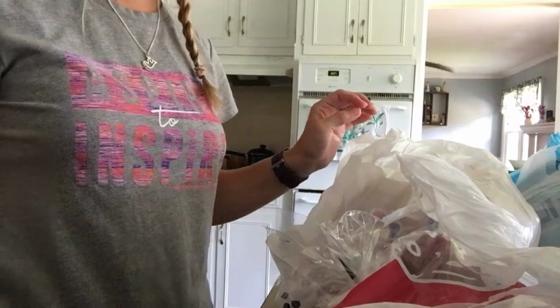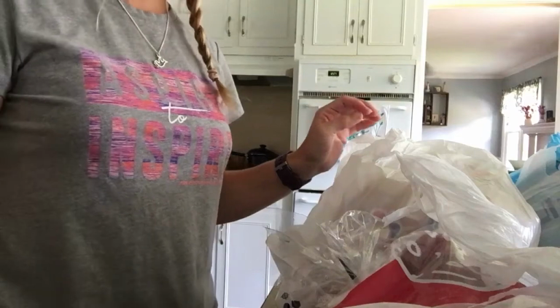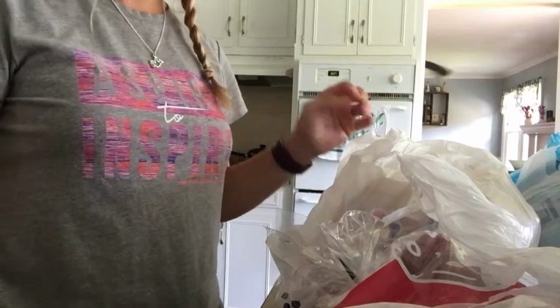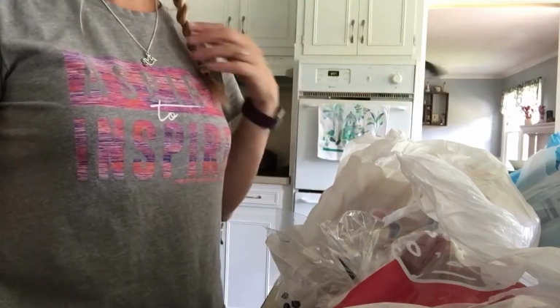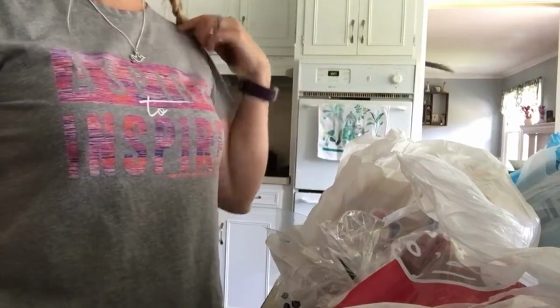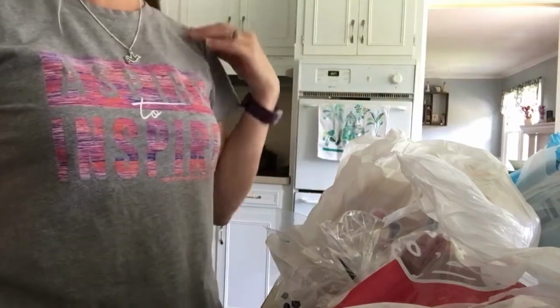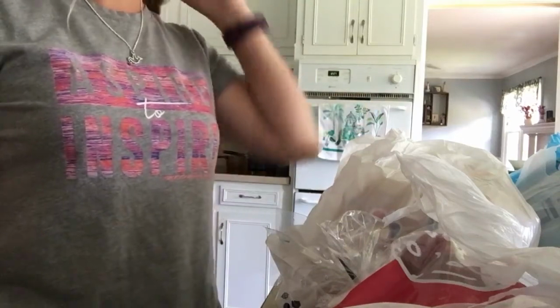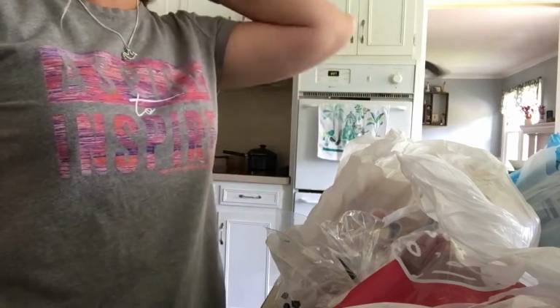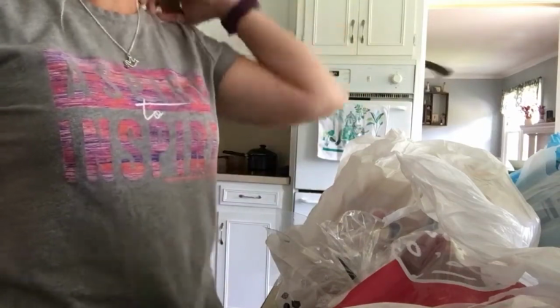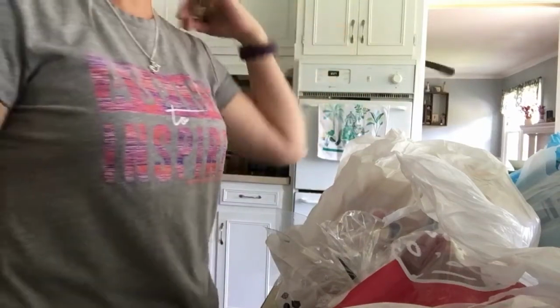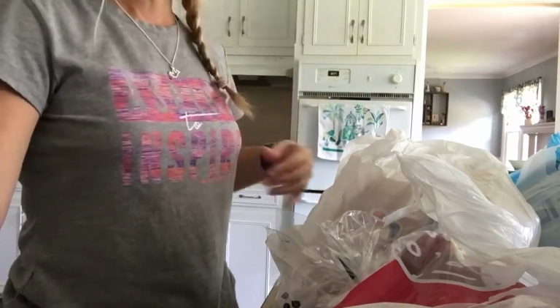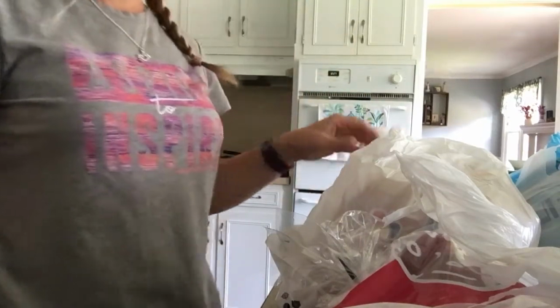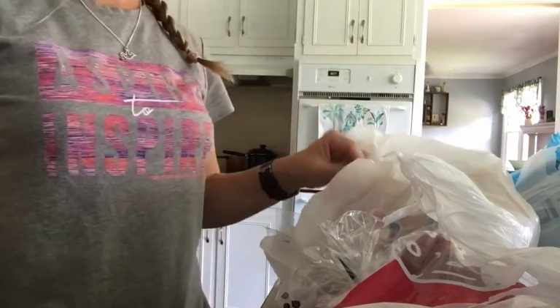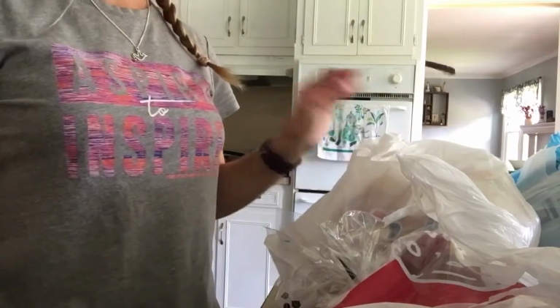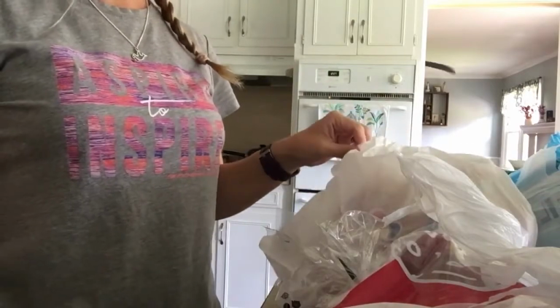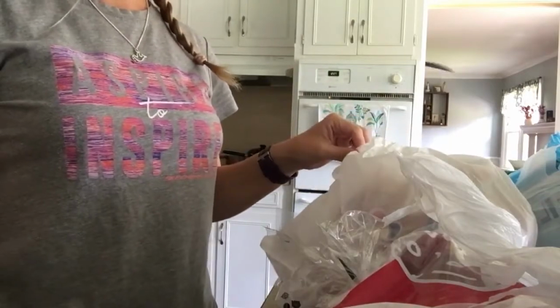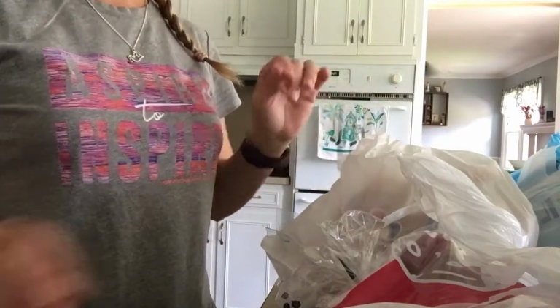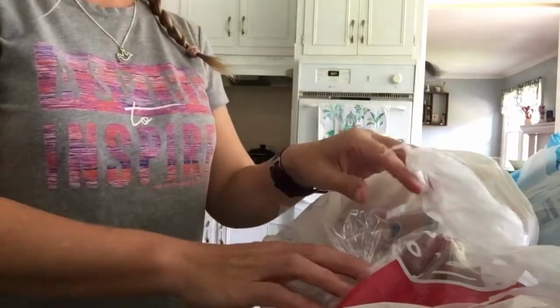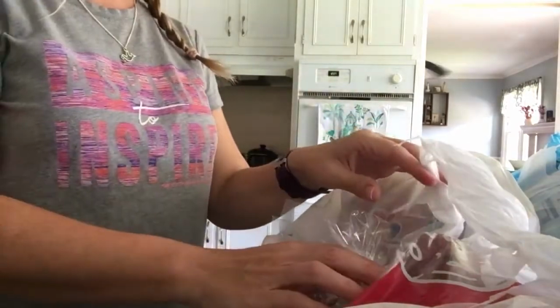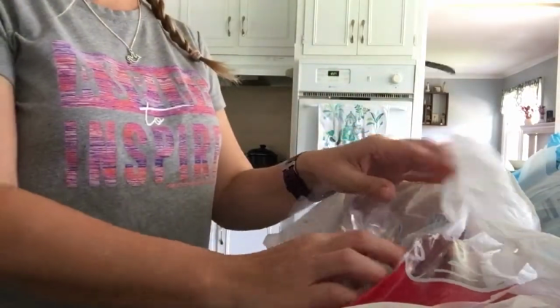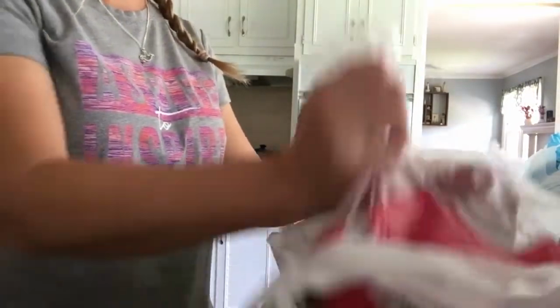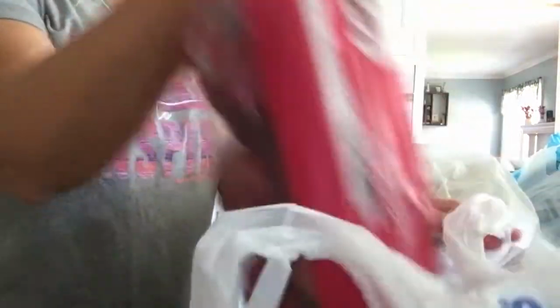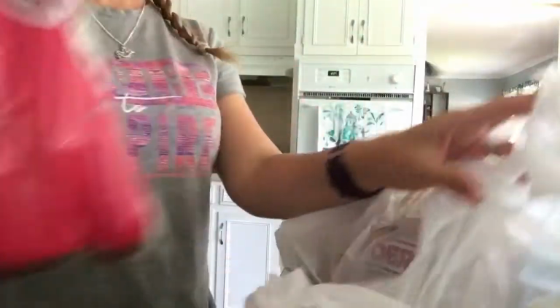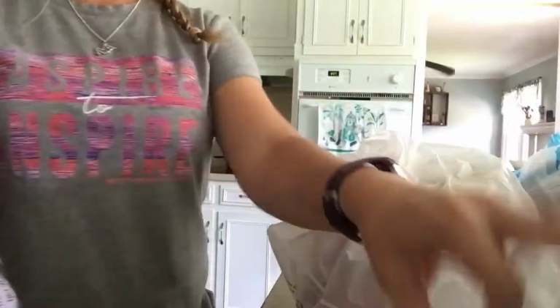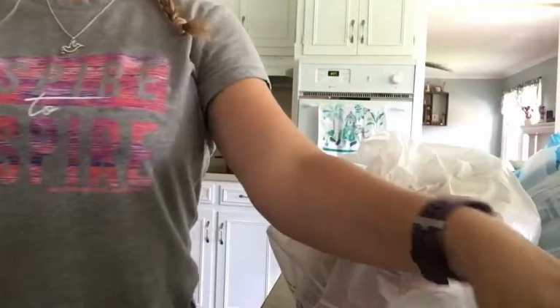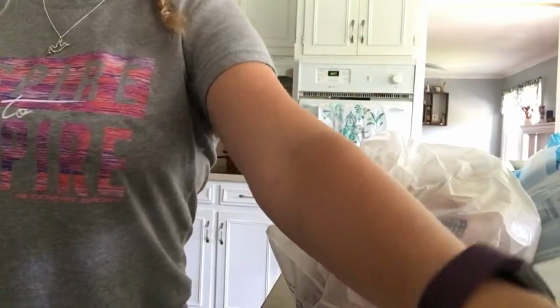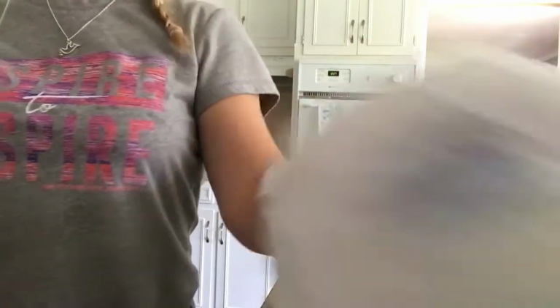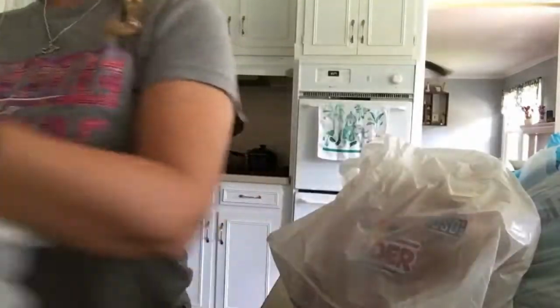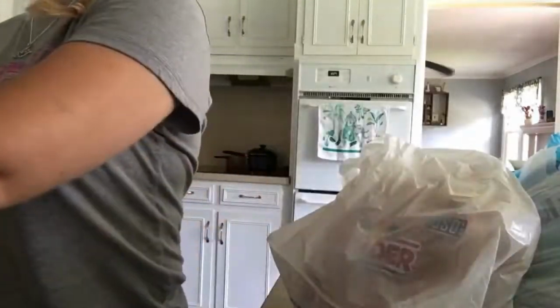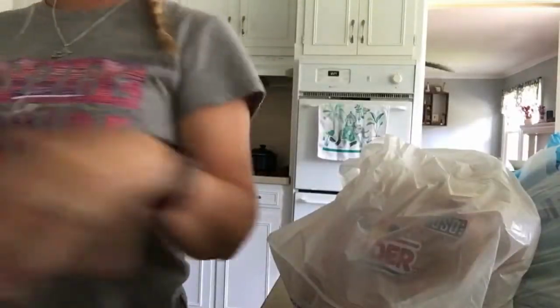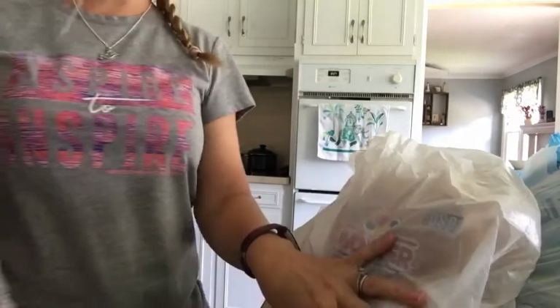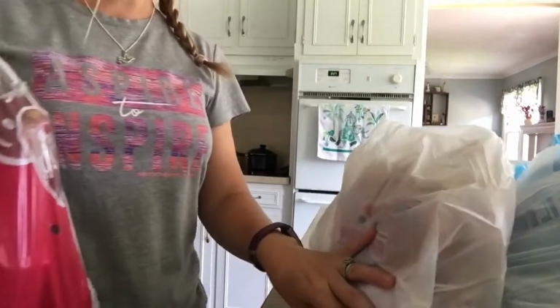Hey y'all! Welcome back to Kimmy's Kitchen and more. I have a Food Lion haul I'm going to show you guys real quickly. First off, I am making some Red Bliss Loaded Potato Salad.